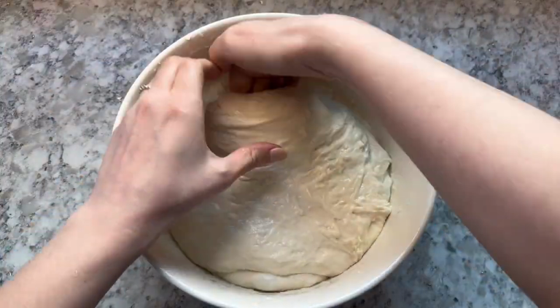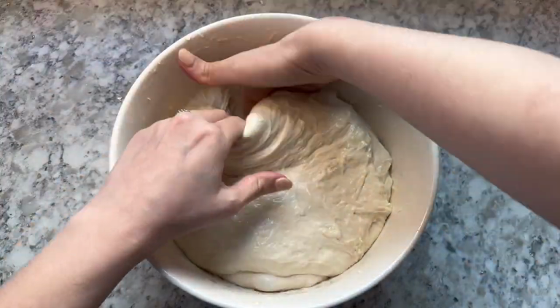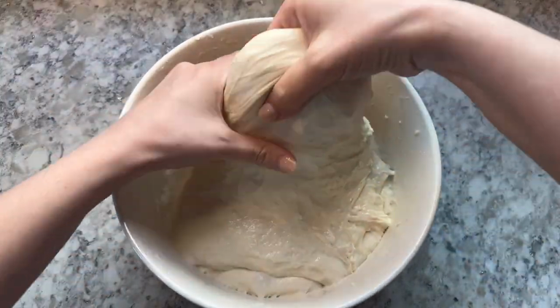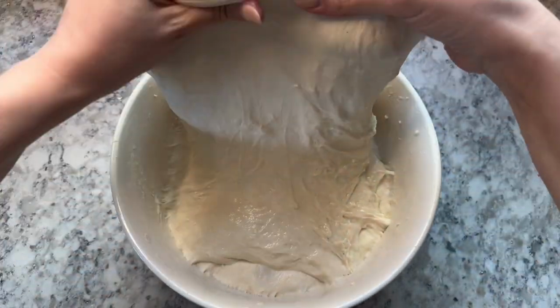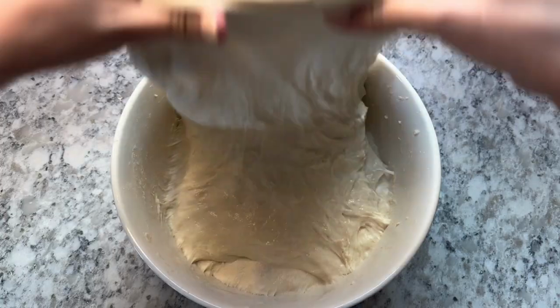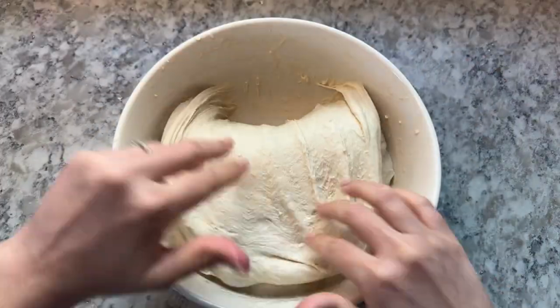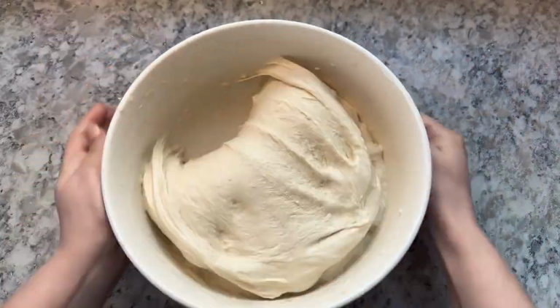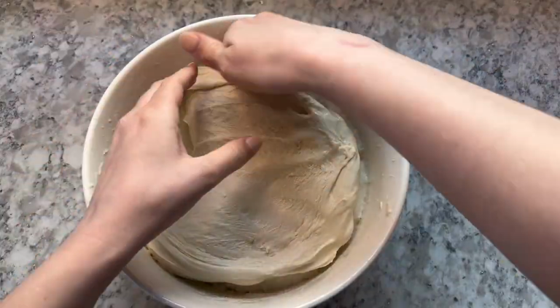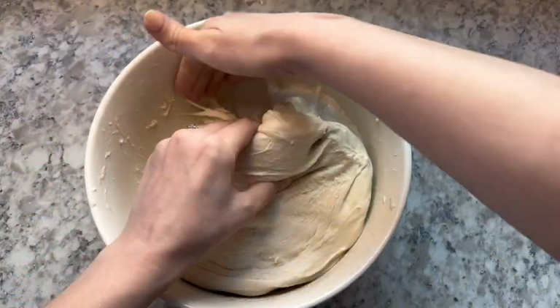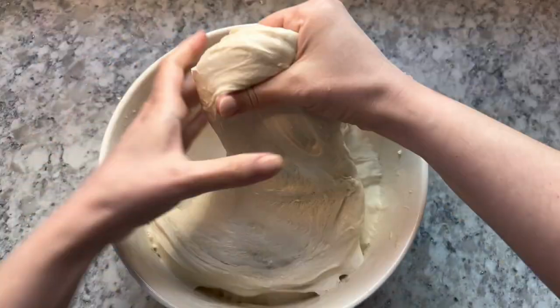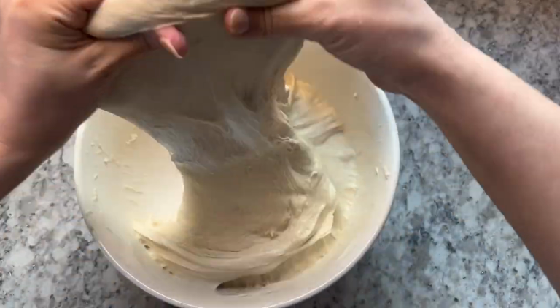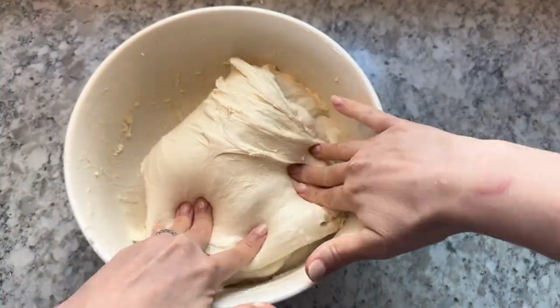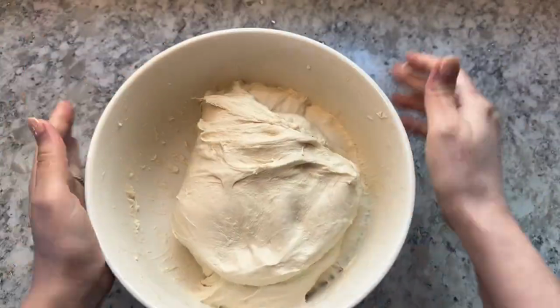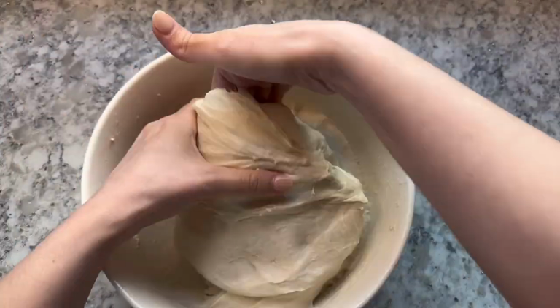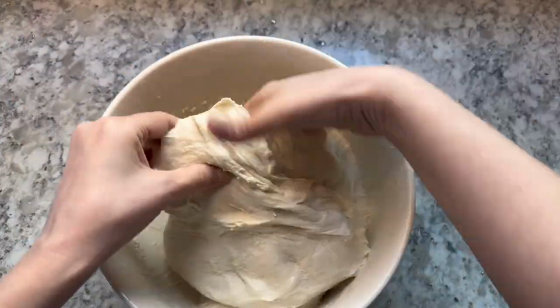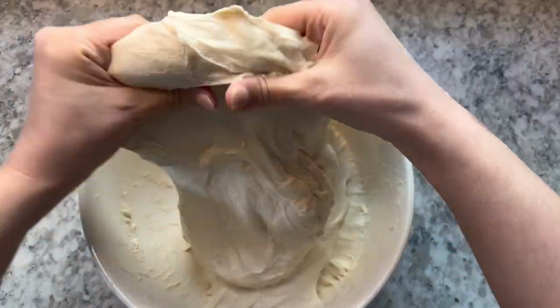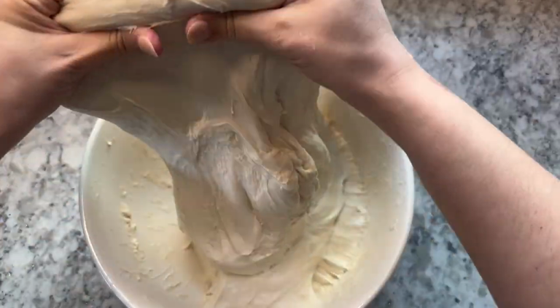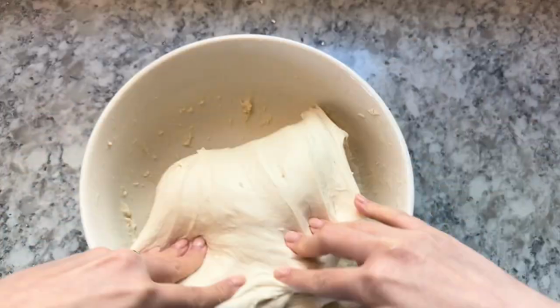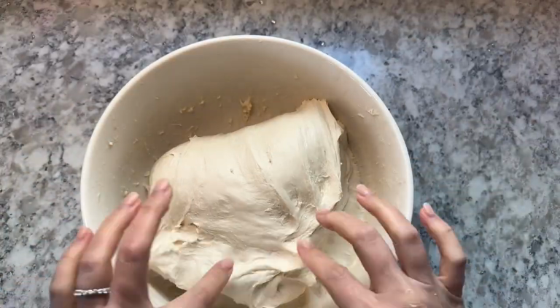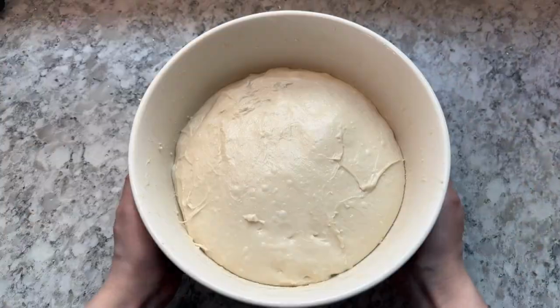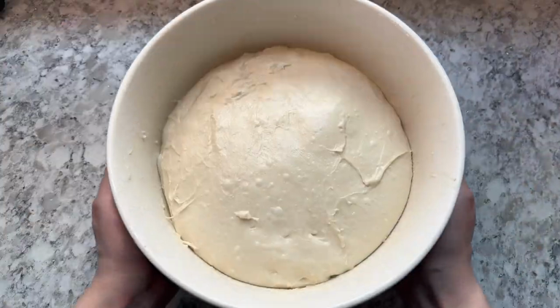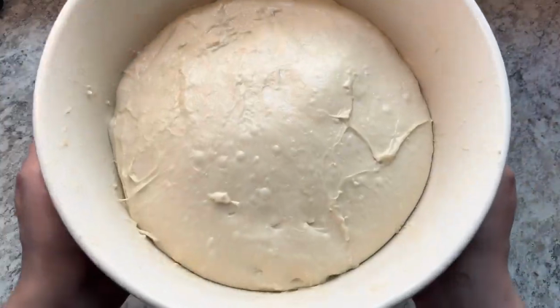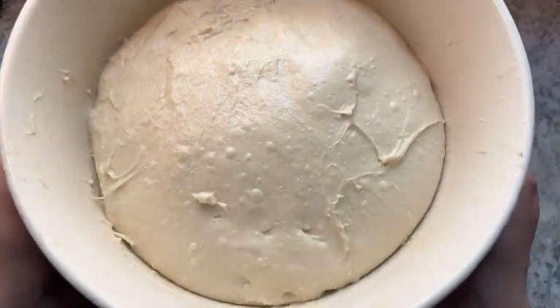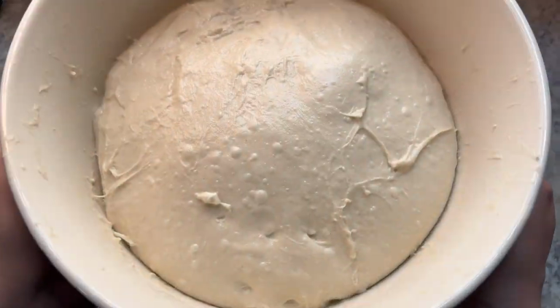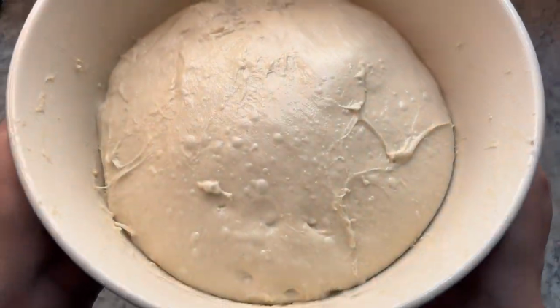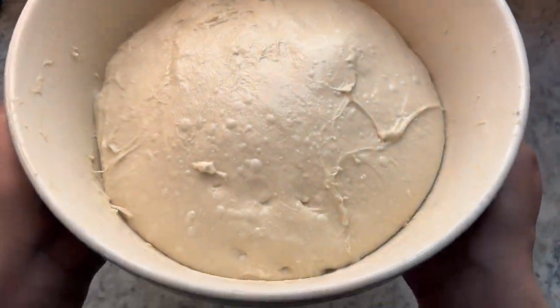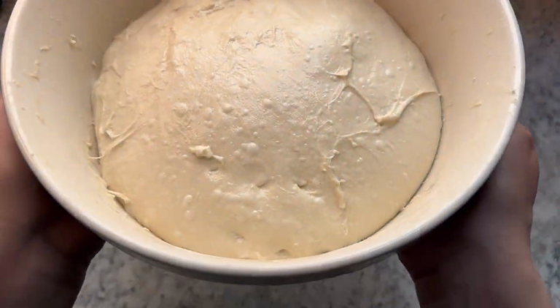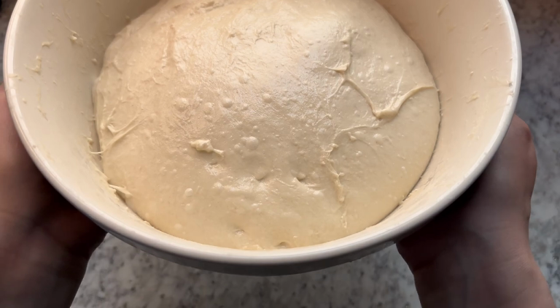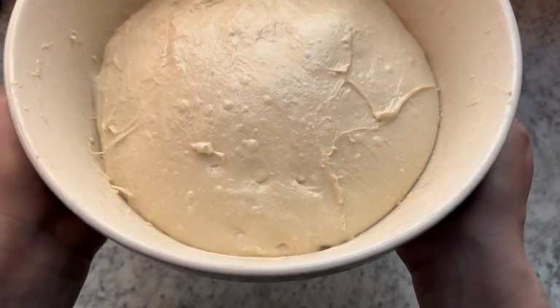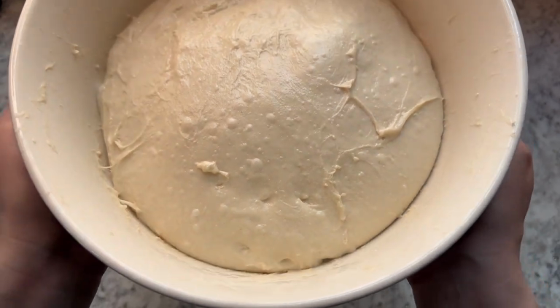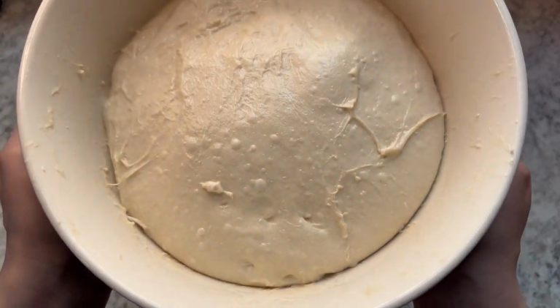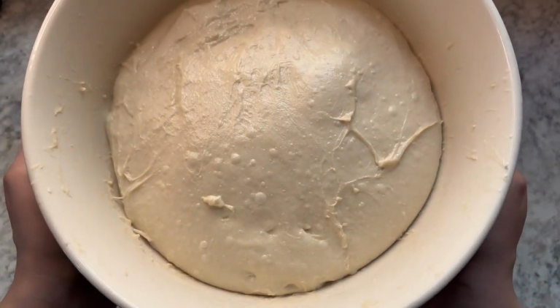With each set of stretch and folds, you'll notice your dough becoming smoother and smoother and you may start to notice some fermentation bubbles. This is a great sign.